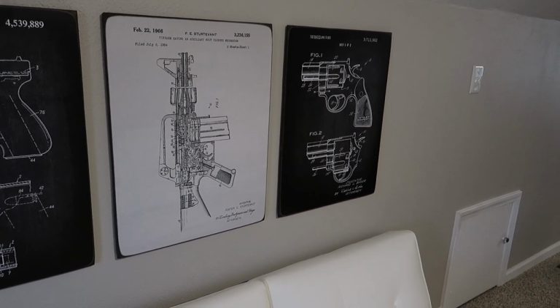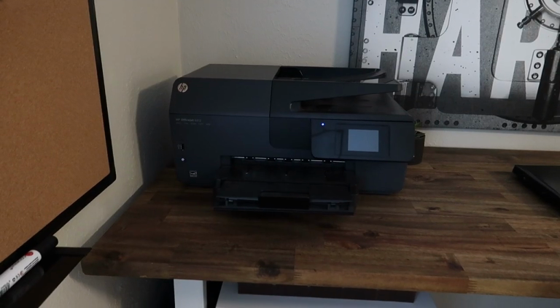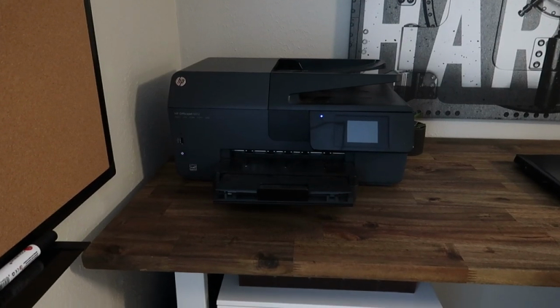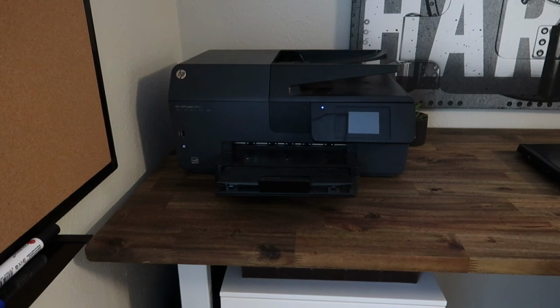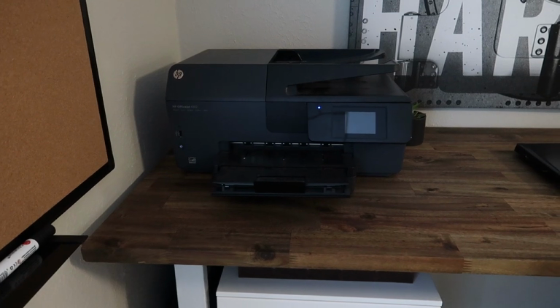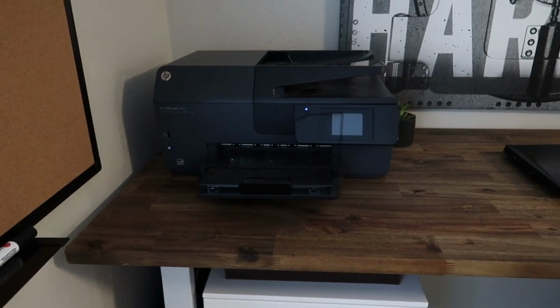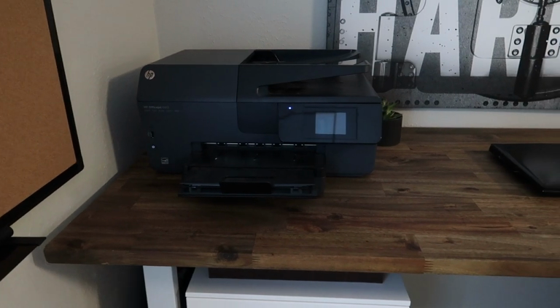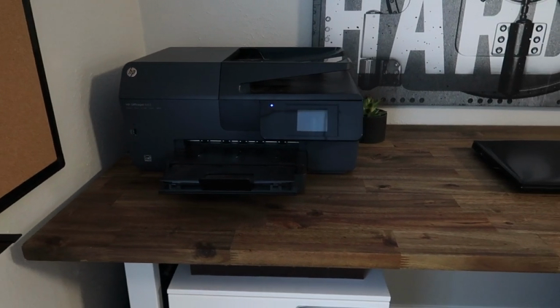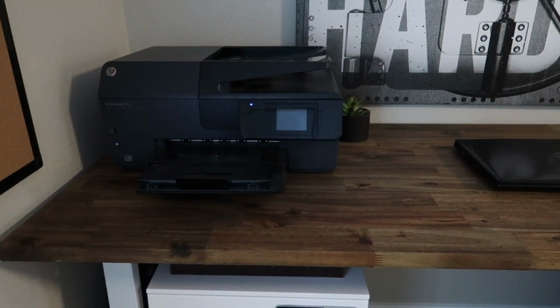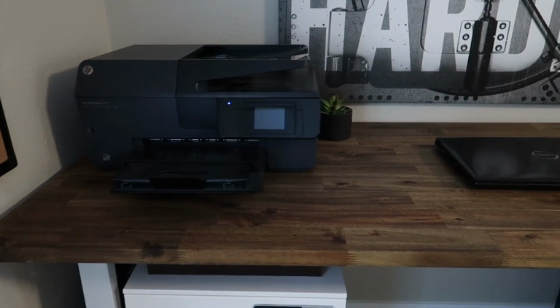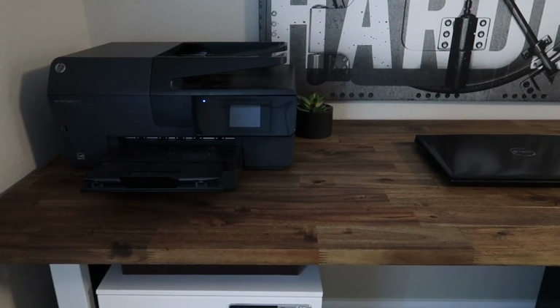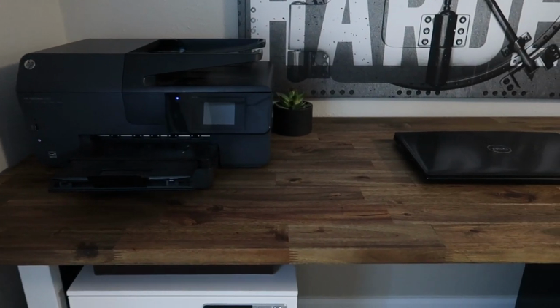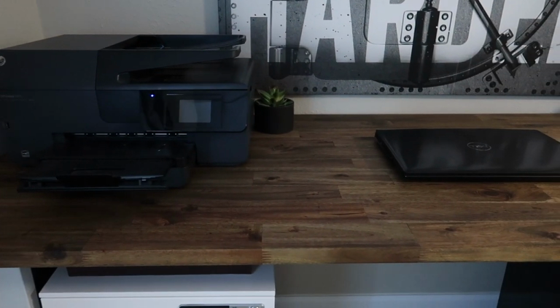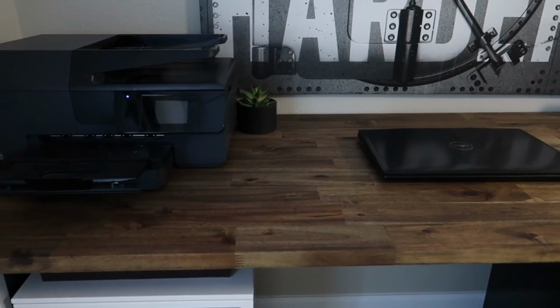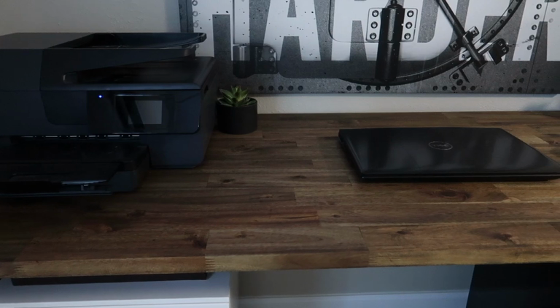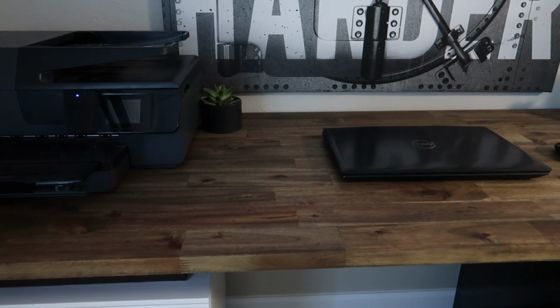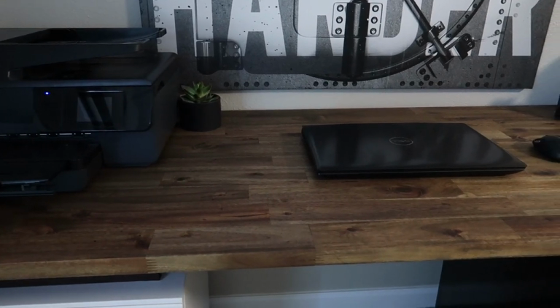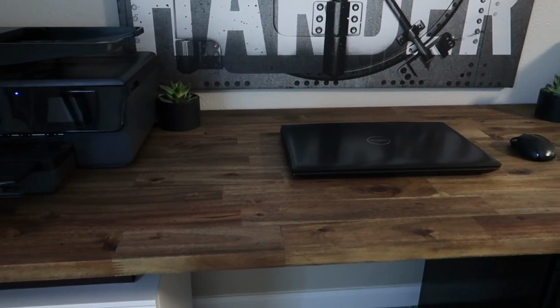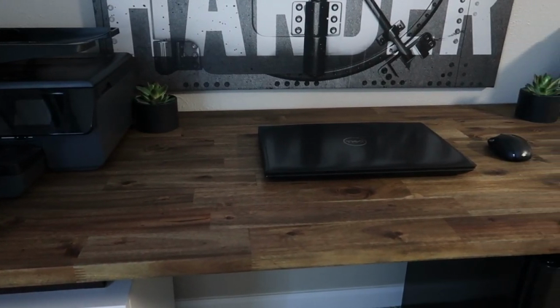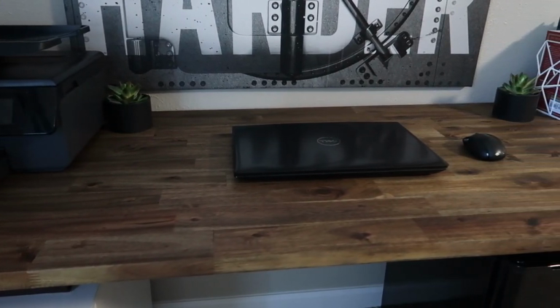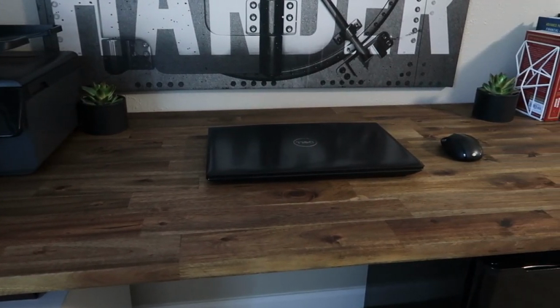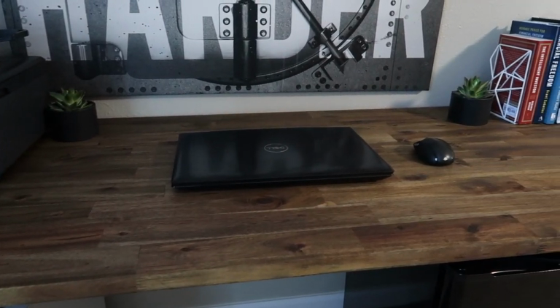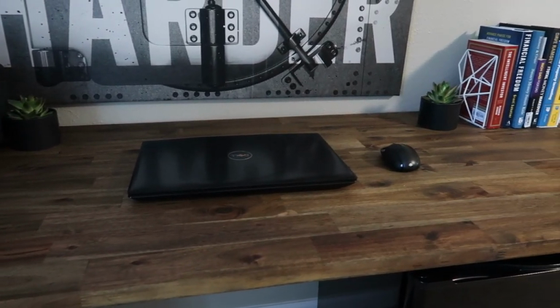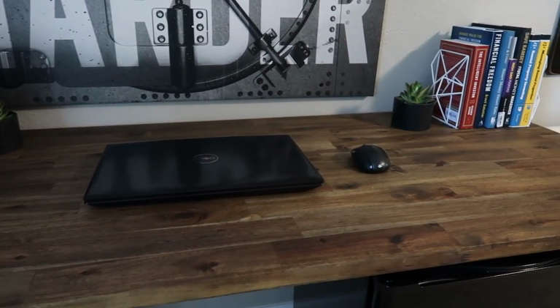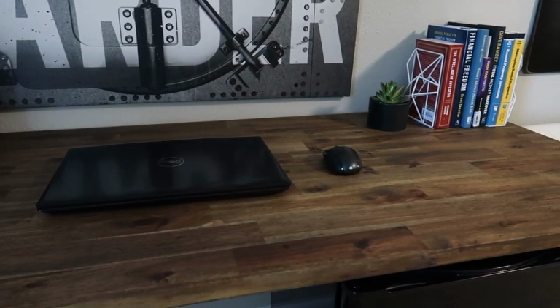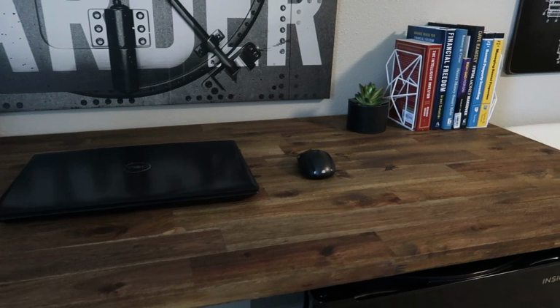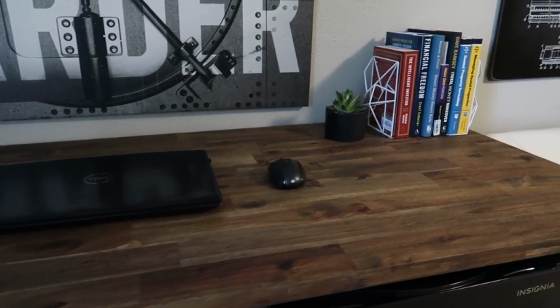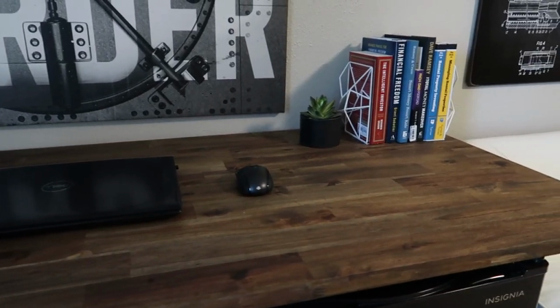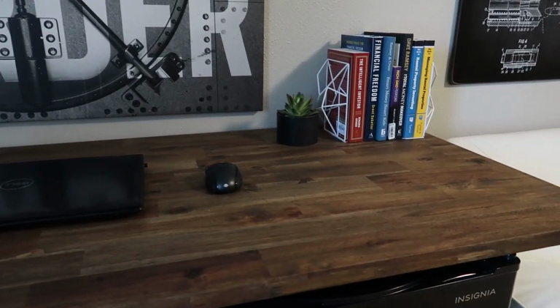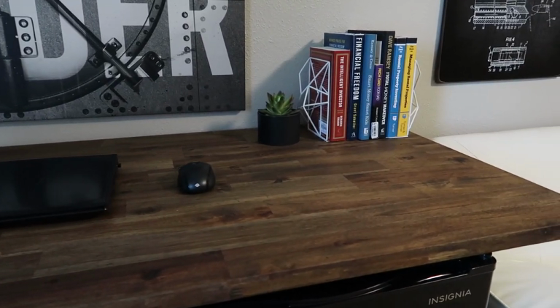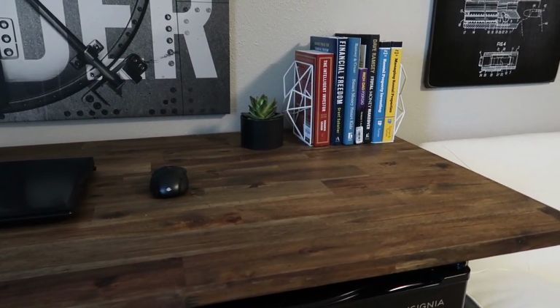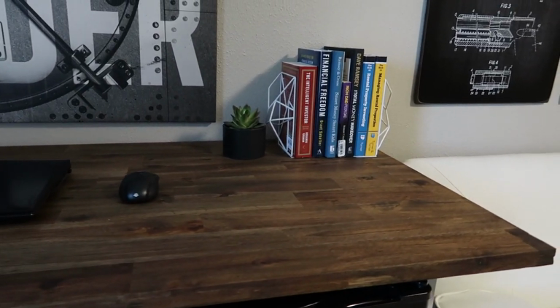Moving on to the actual workspaces, I ended up building two different desks. This first one is more of a catch-all. I wanted a spot that could hold my printer, books, and whatever else I decided to add or need up here in the future. And this desk fits the bill perfectly.